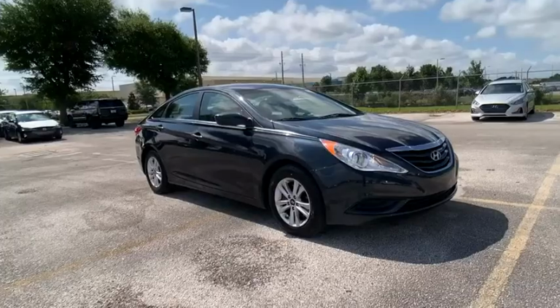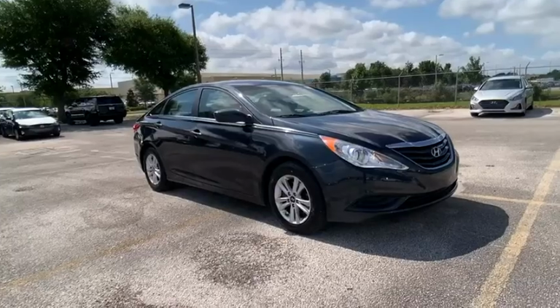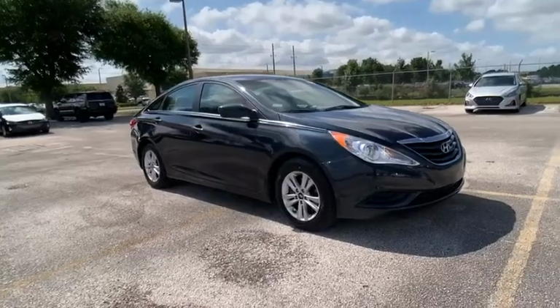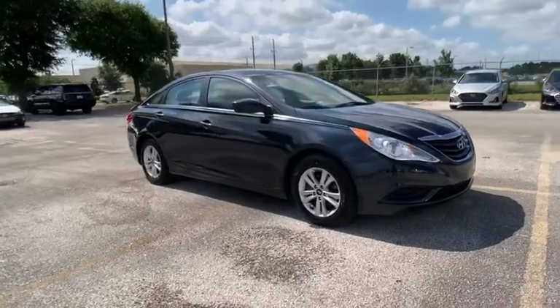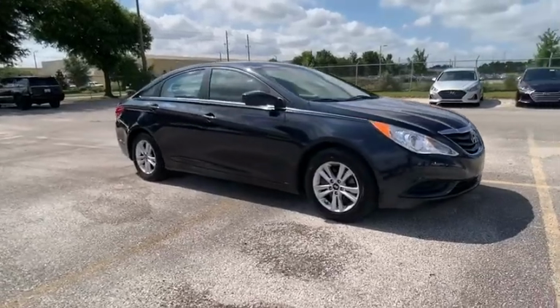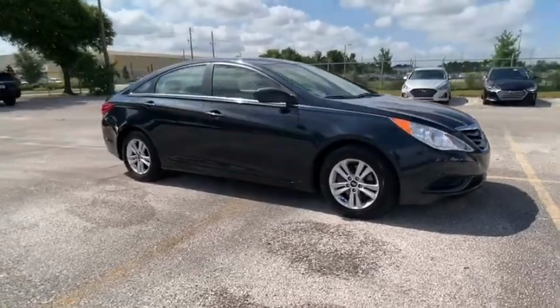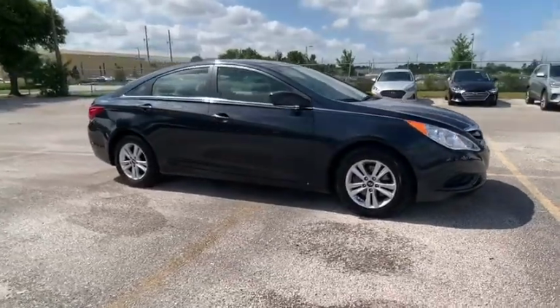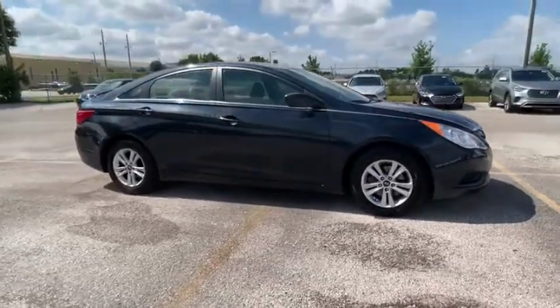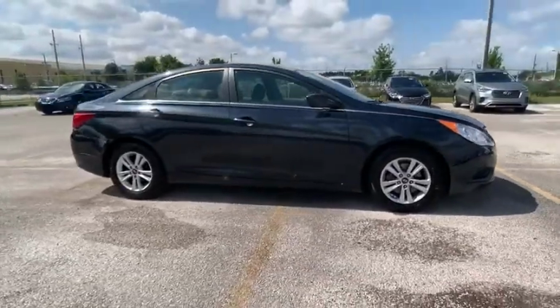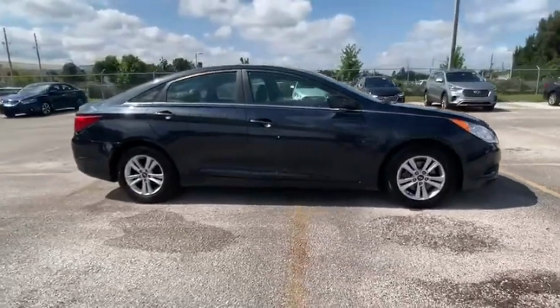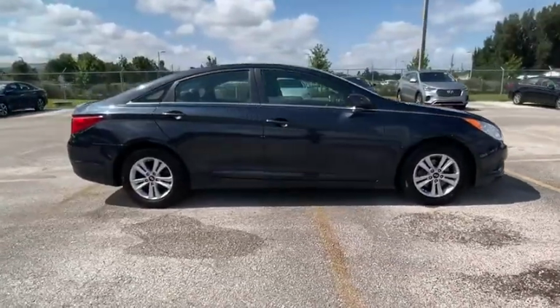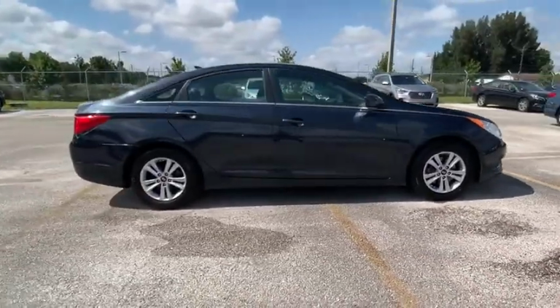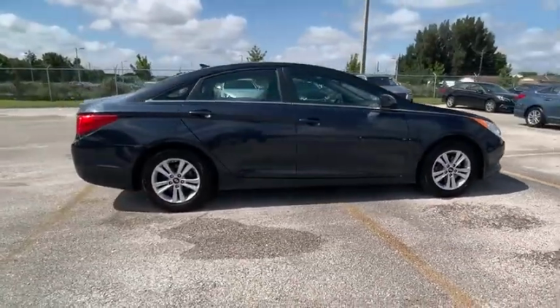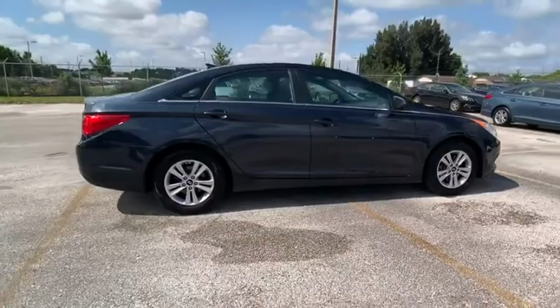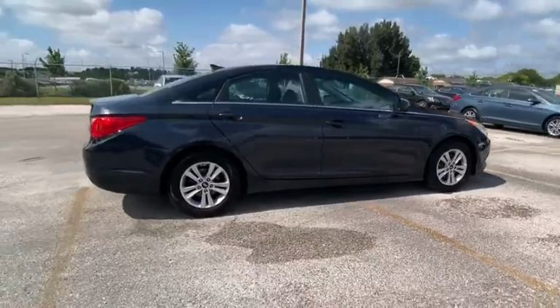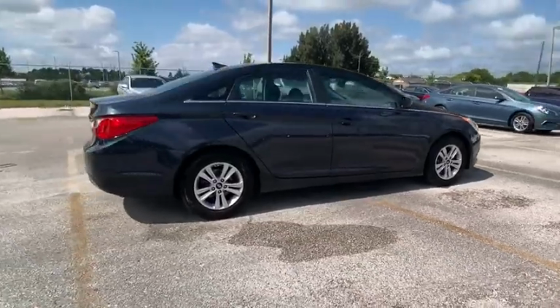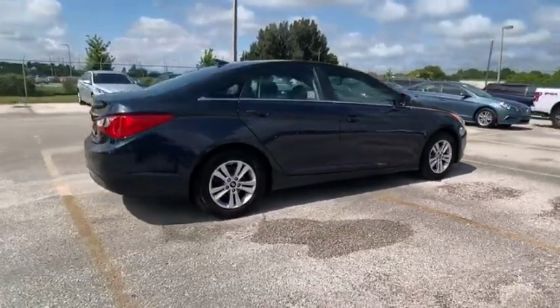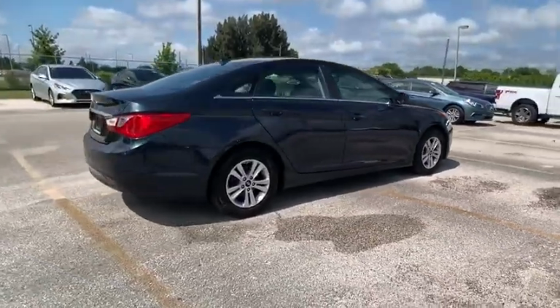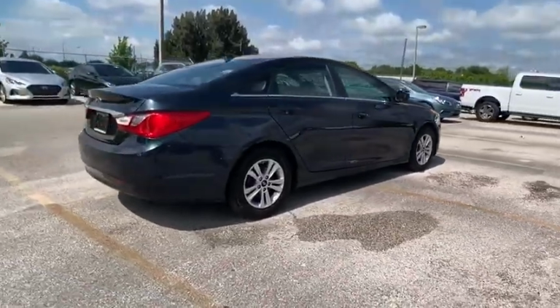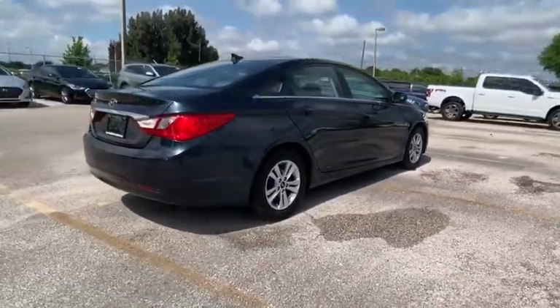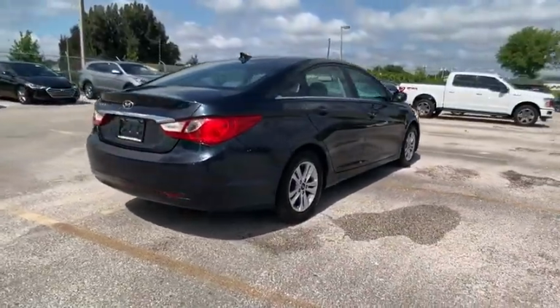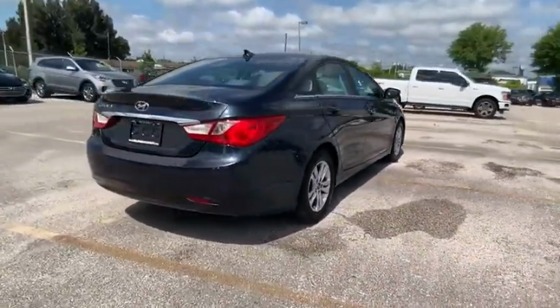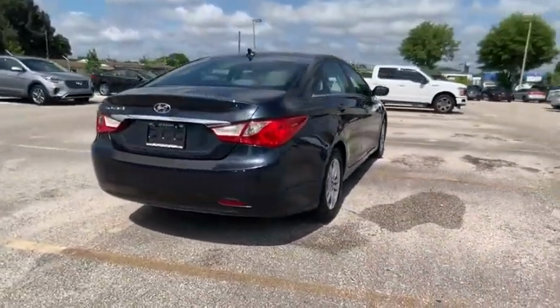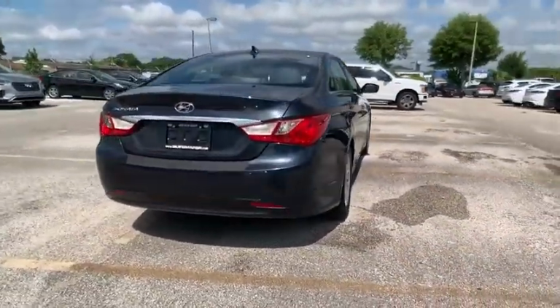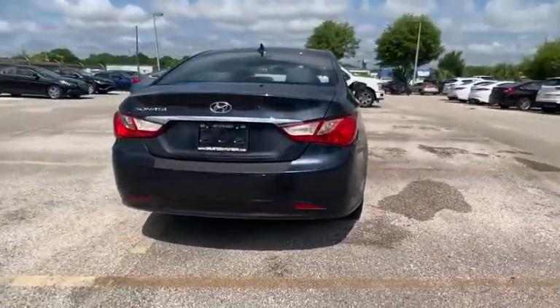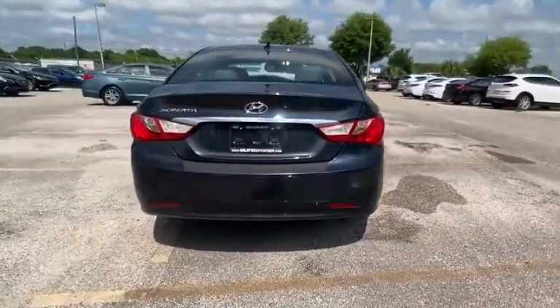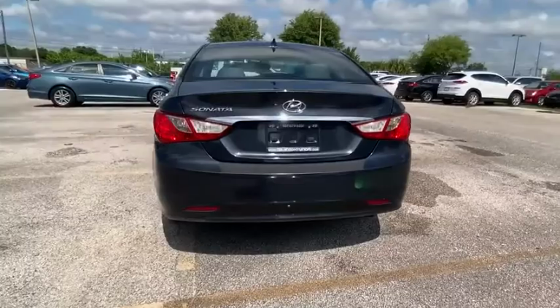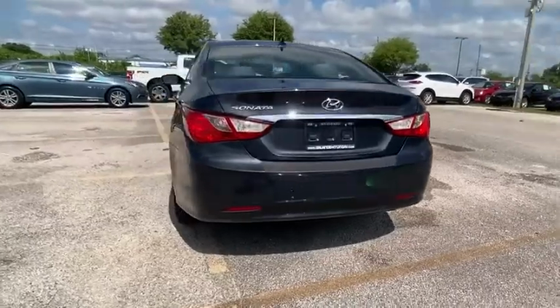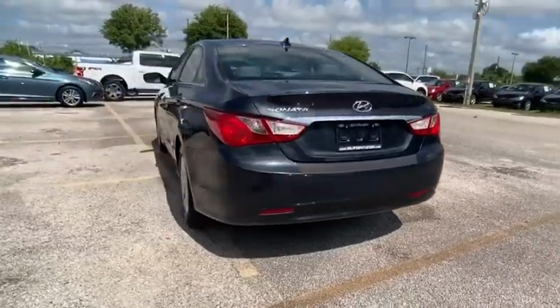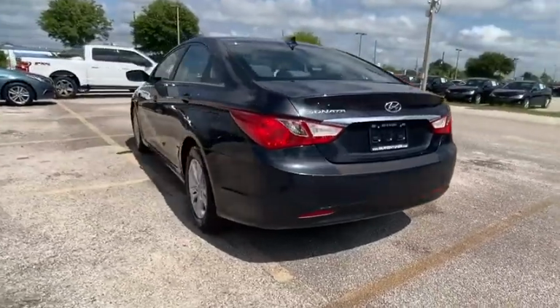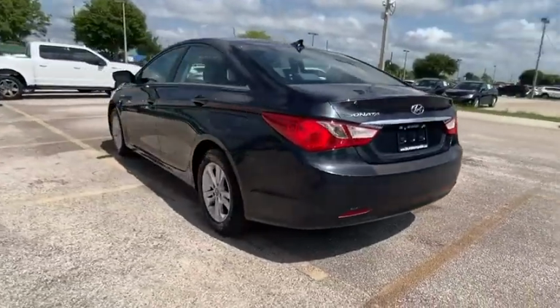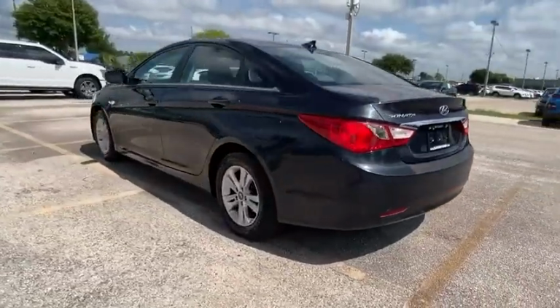Take a ride in the 2013 Sonata. The Sonata has a long list of technologically advanced interior features and options that make driving safer, more convenient and much more fun.